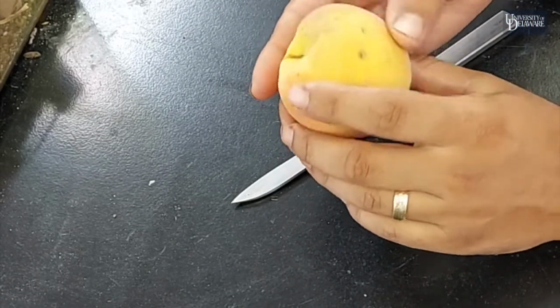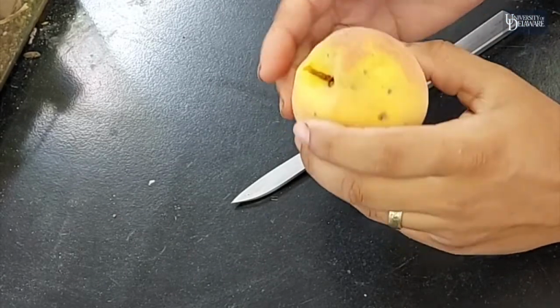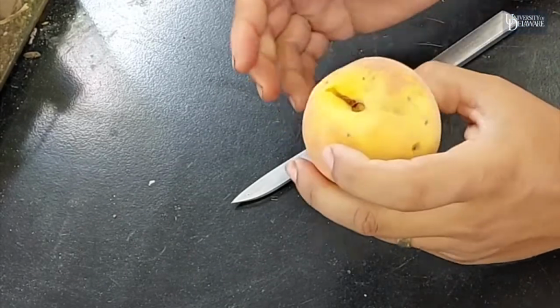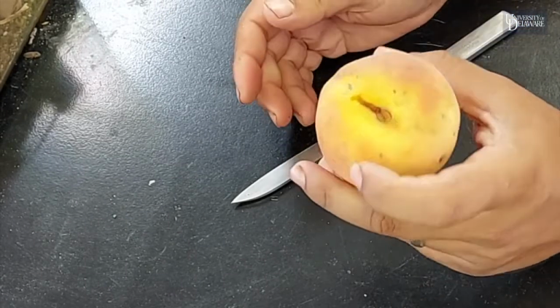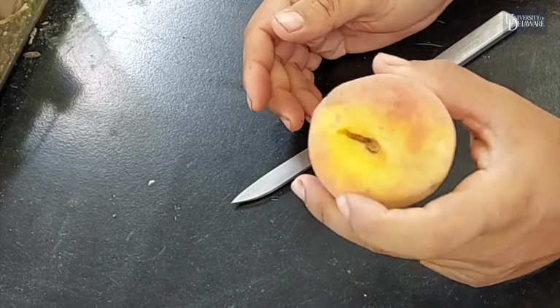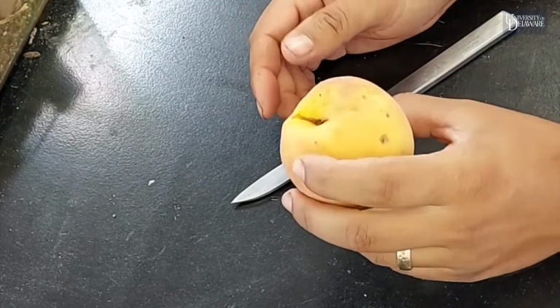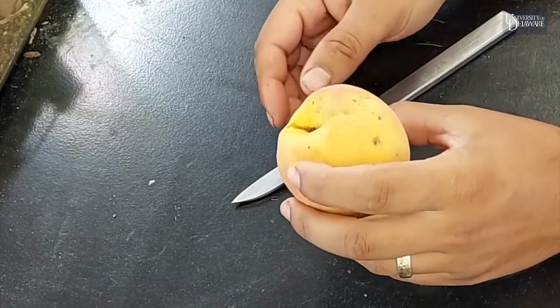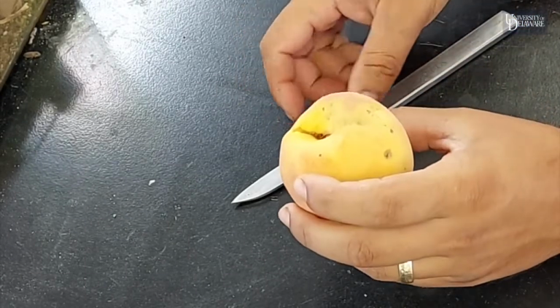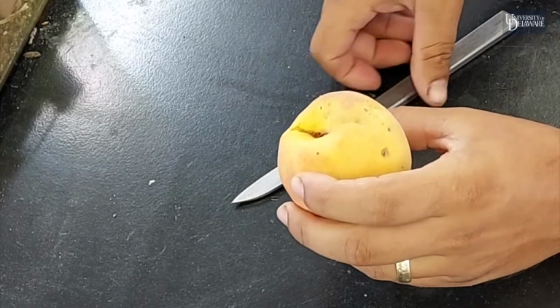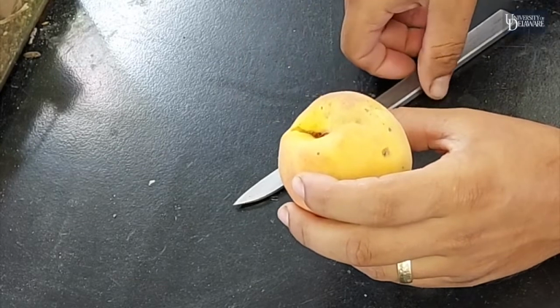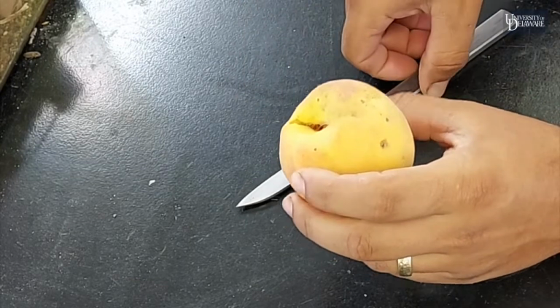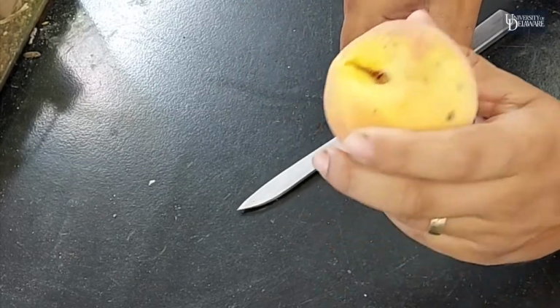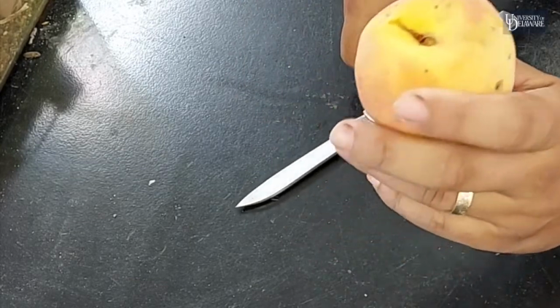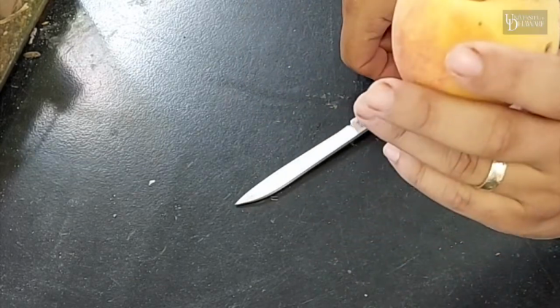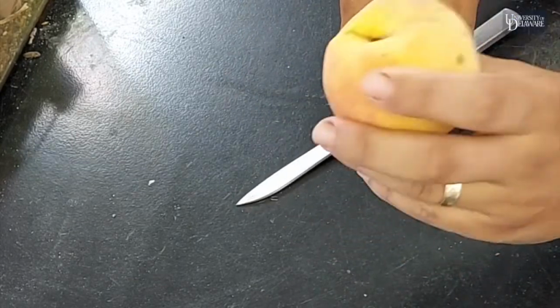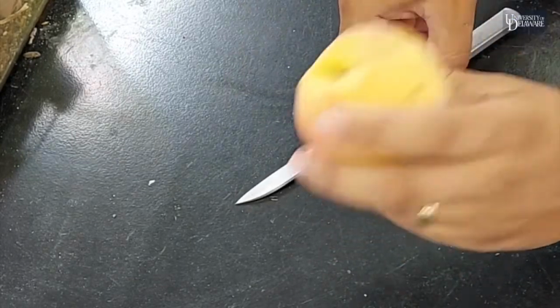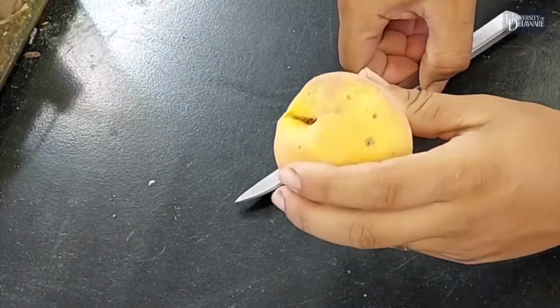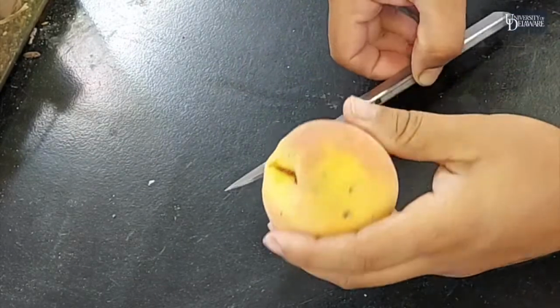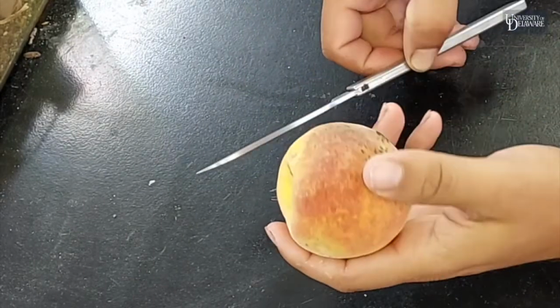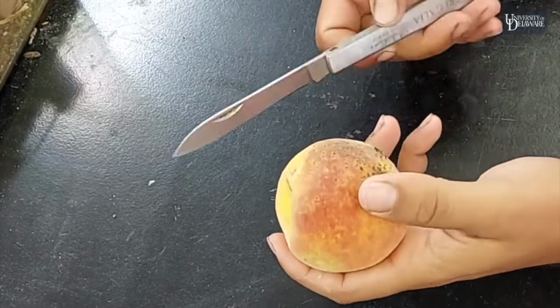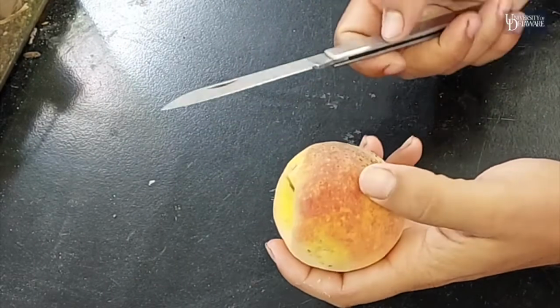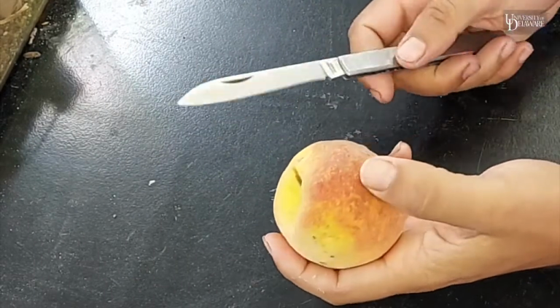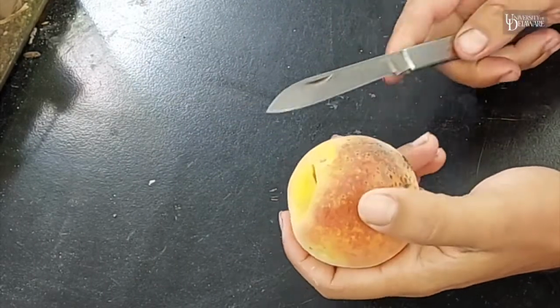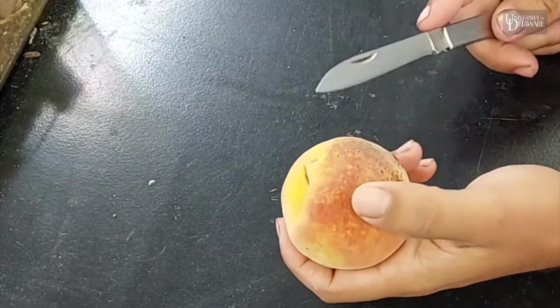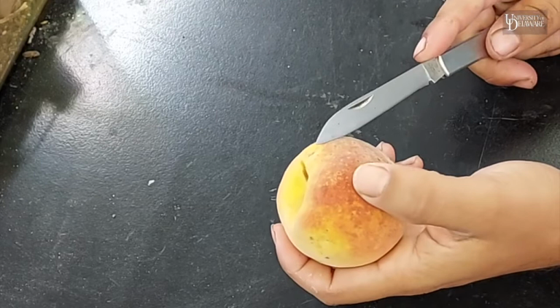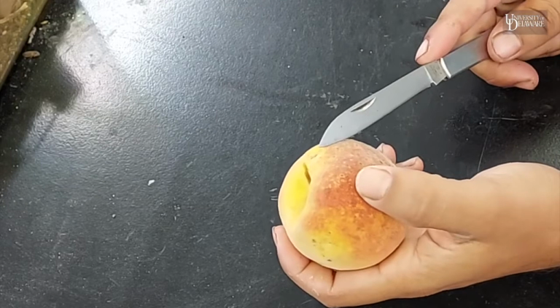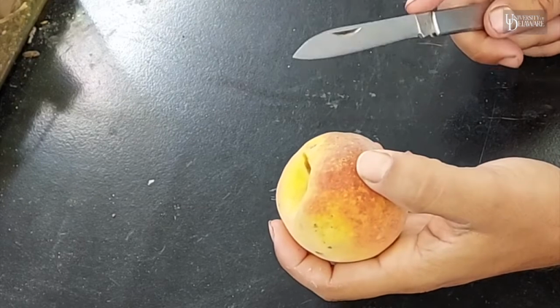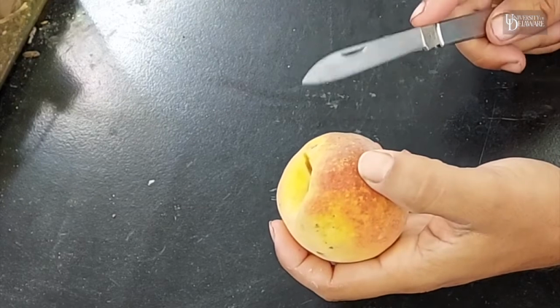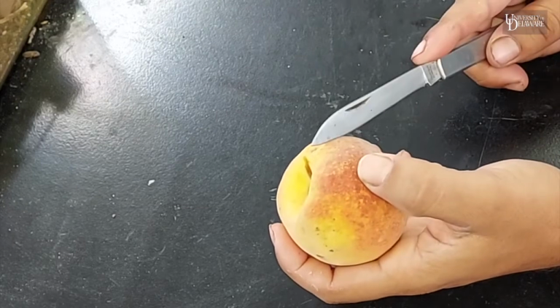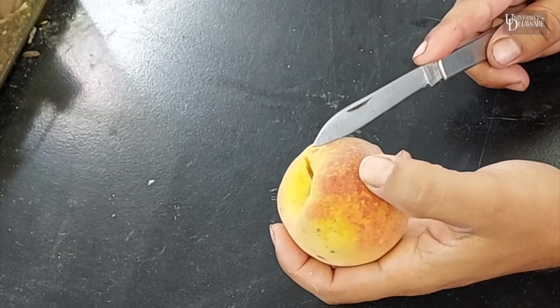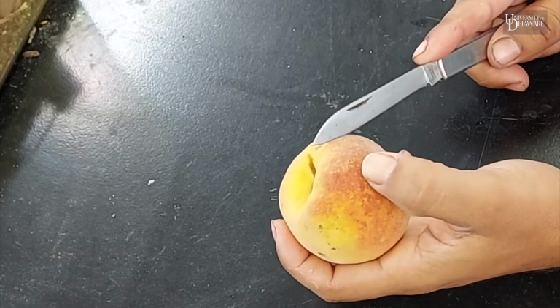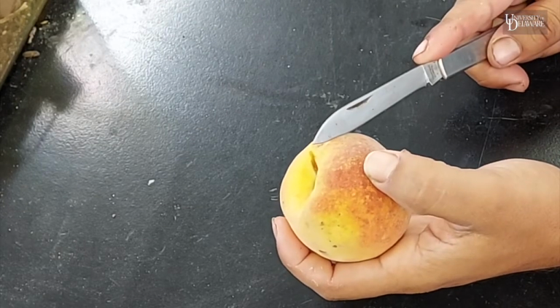And if you picked this off of your tree, you'd want to bite into it. What I want to show you today, though, is the most damaging pest of peaches in our area.